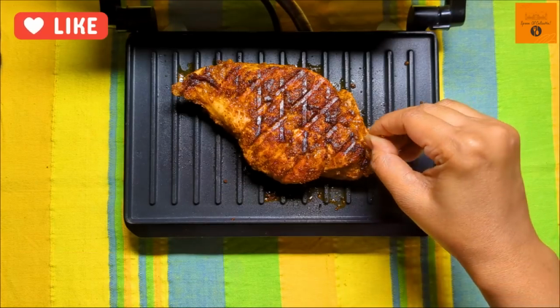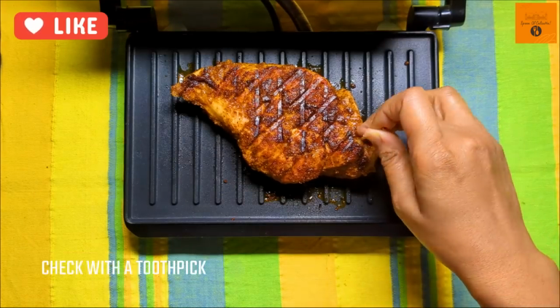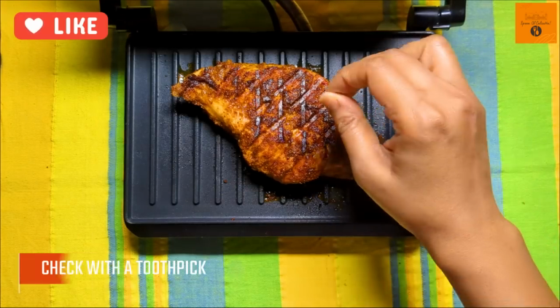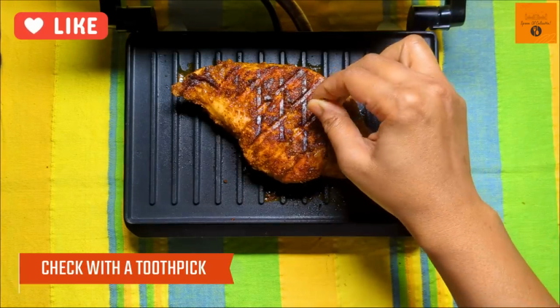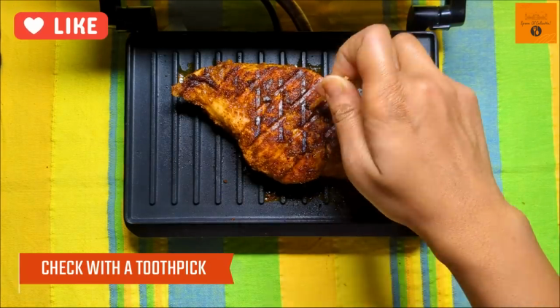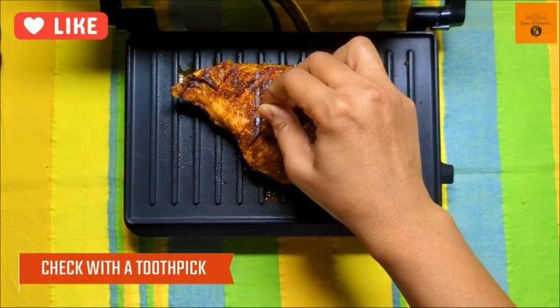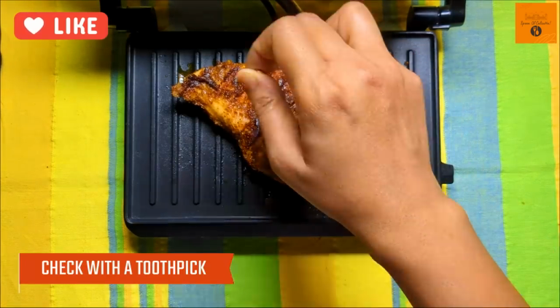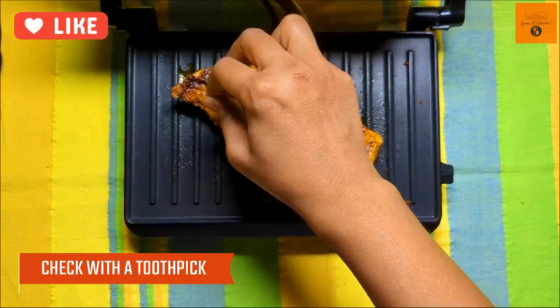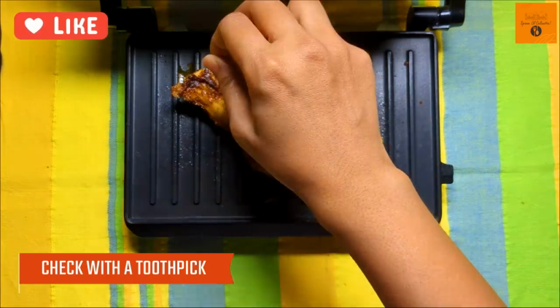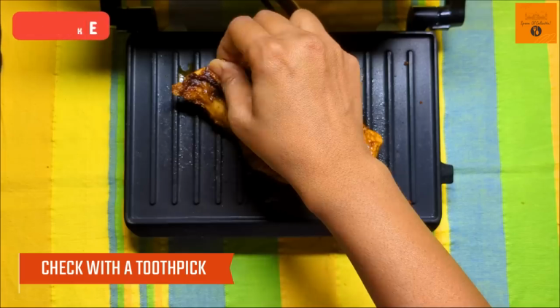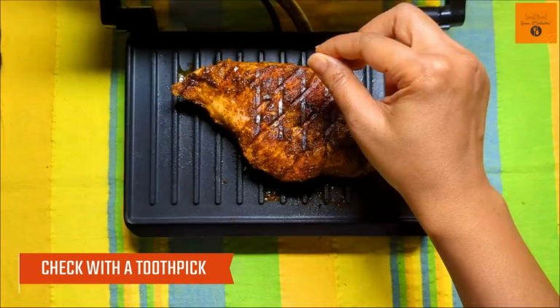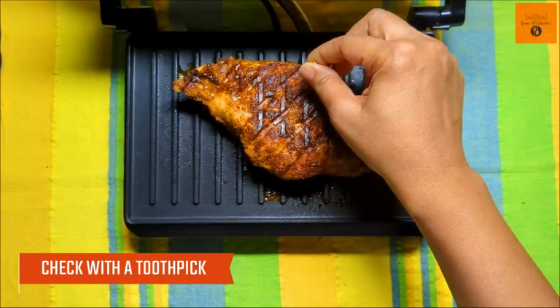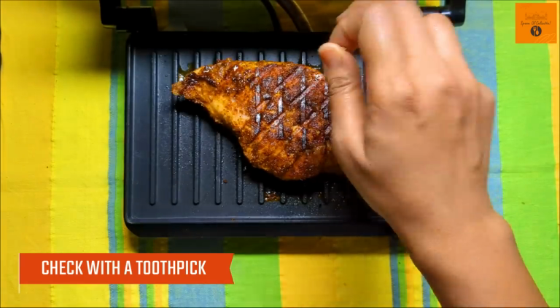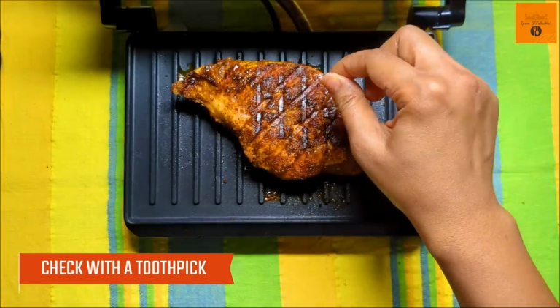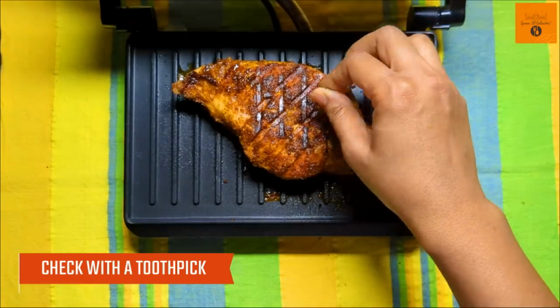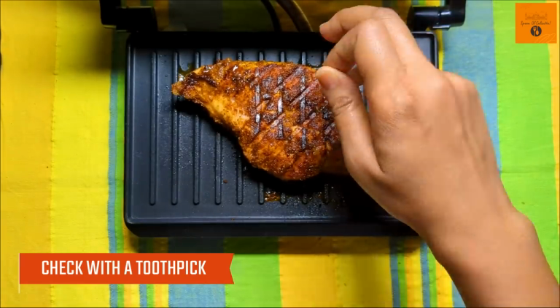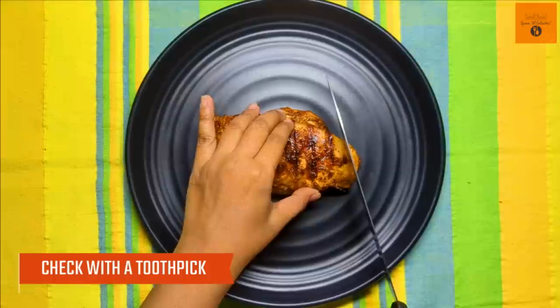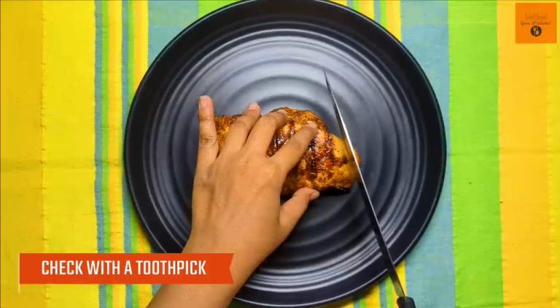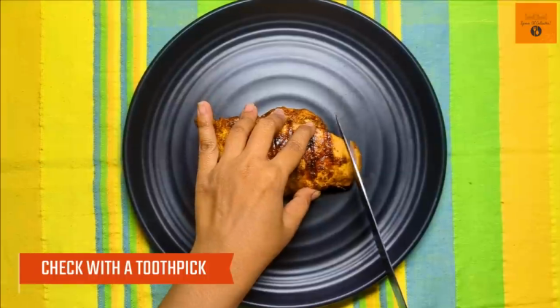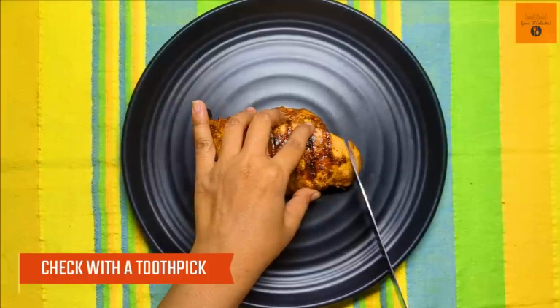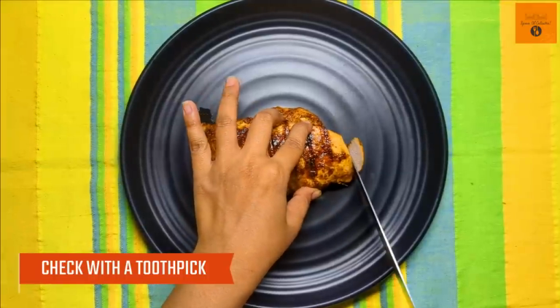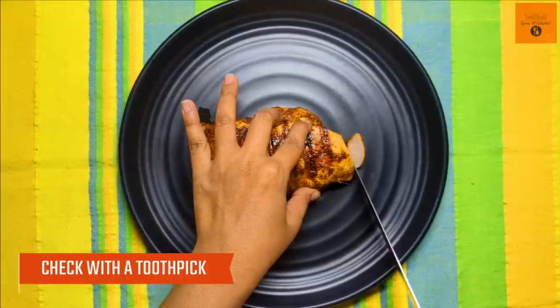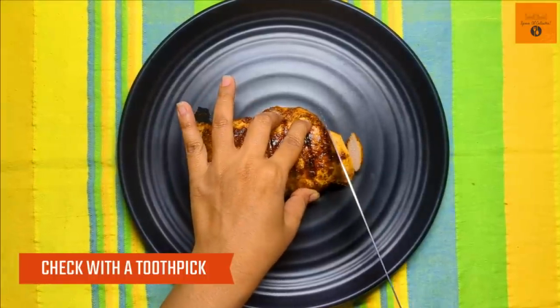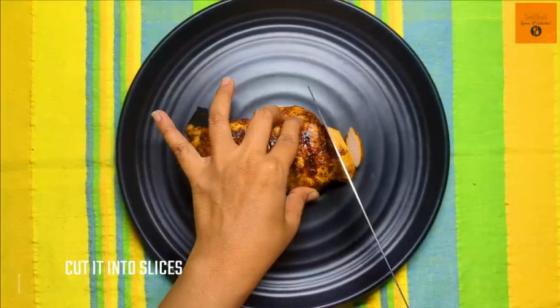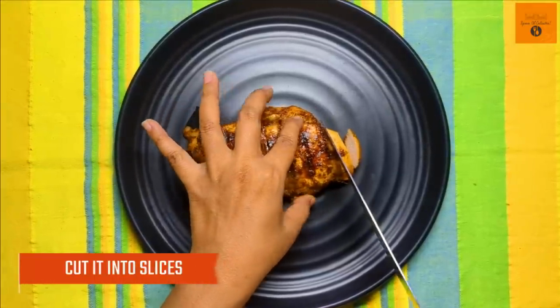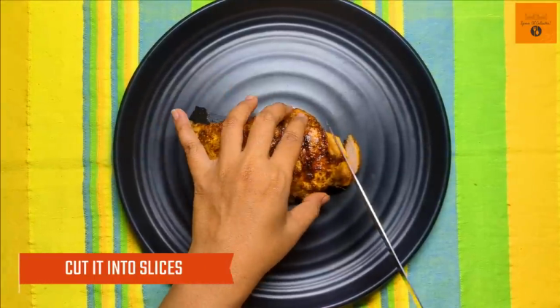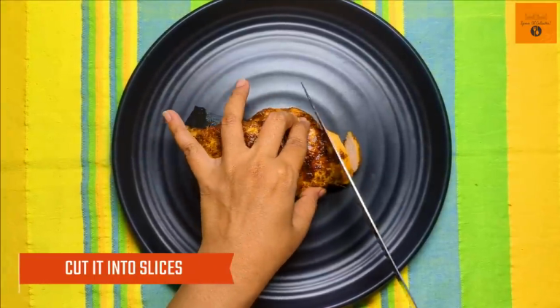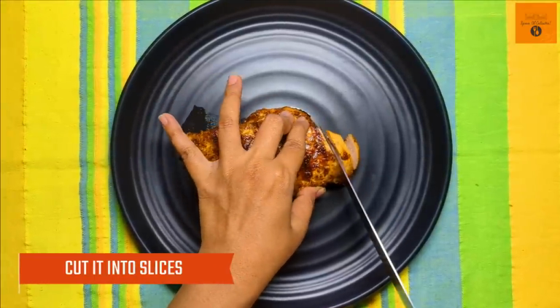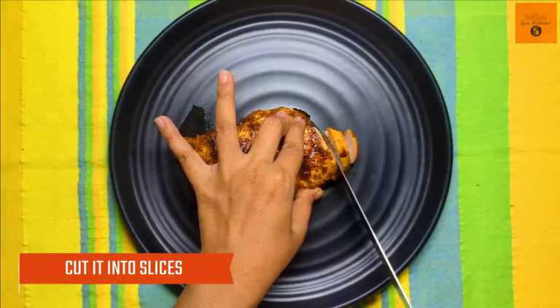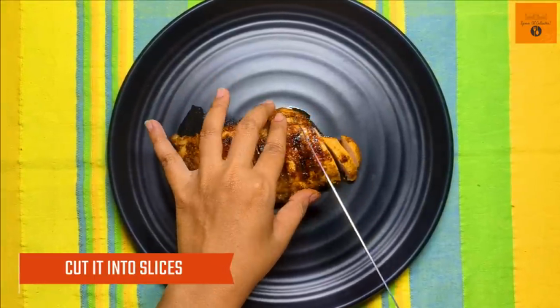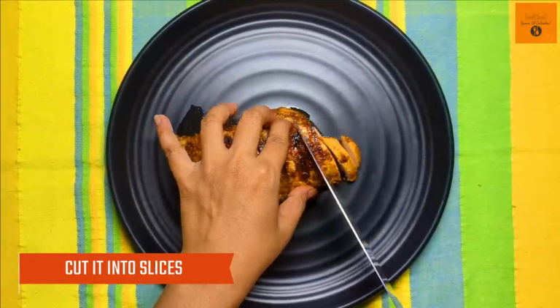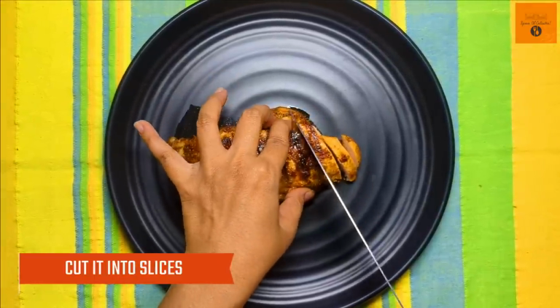And of course, in the end, do check it with a toothpick — see, it's become nicely brown and grilled. Now place it on a plate and cut it into slices.